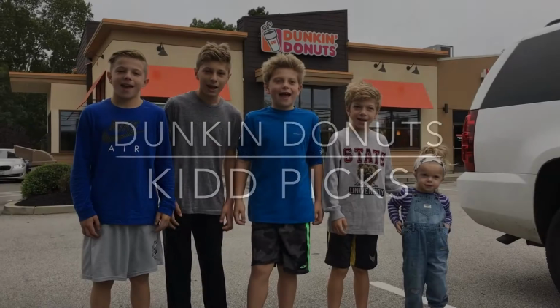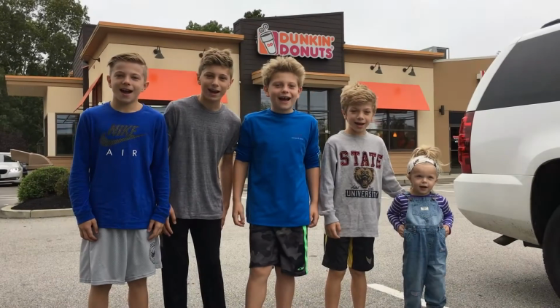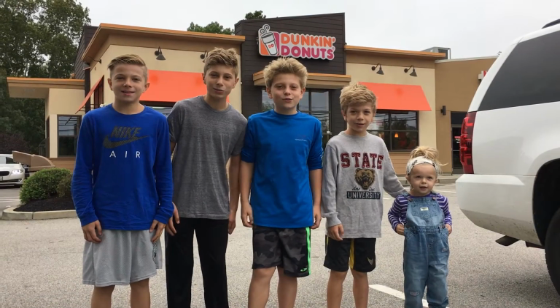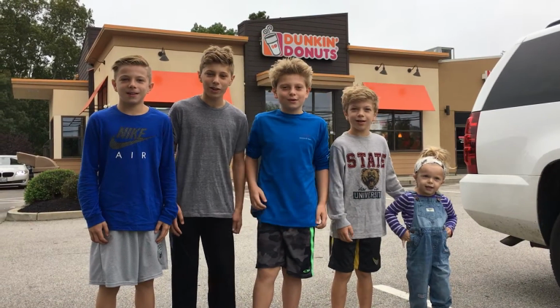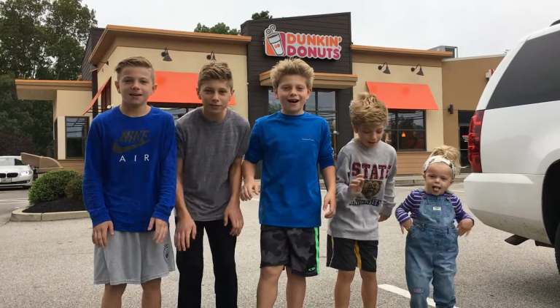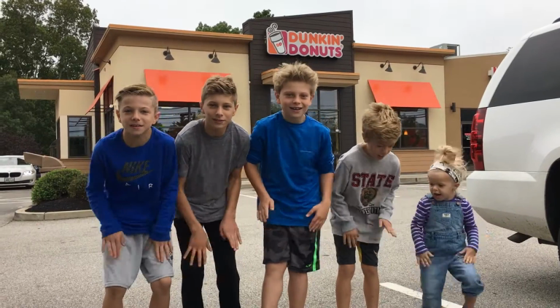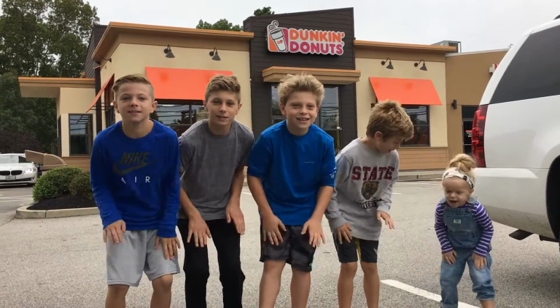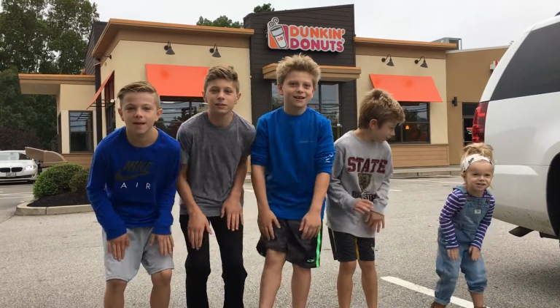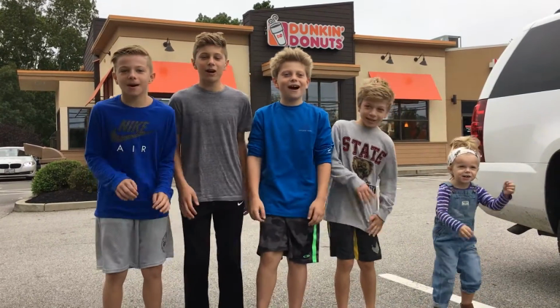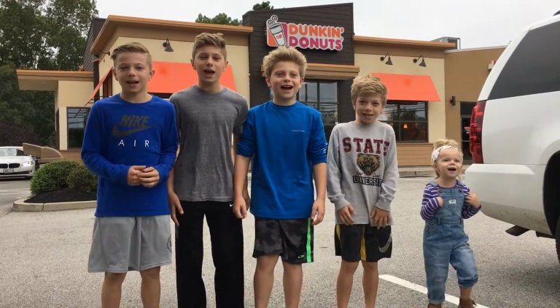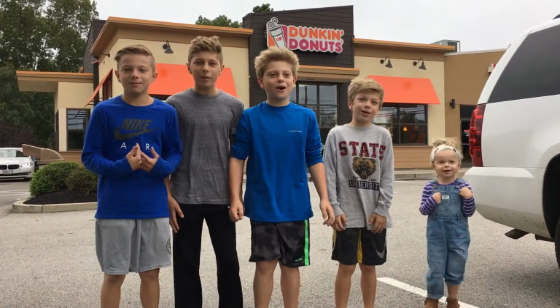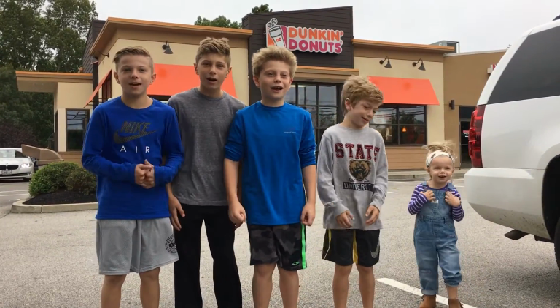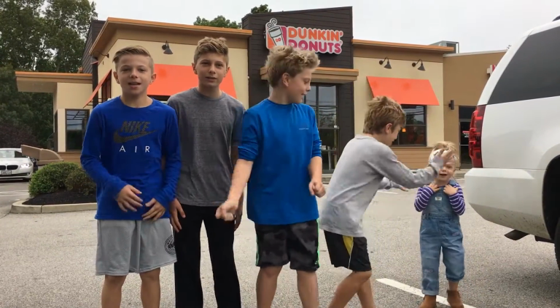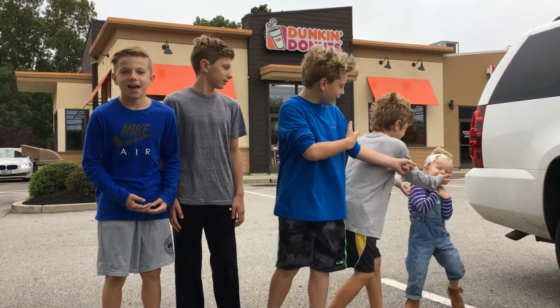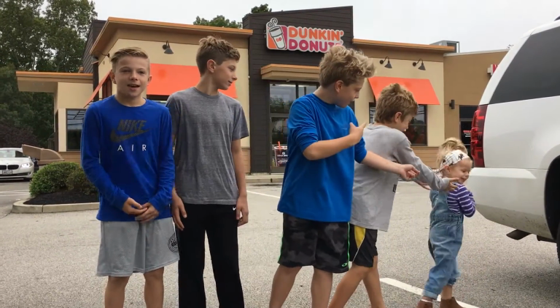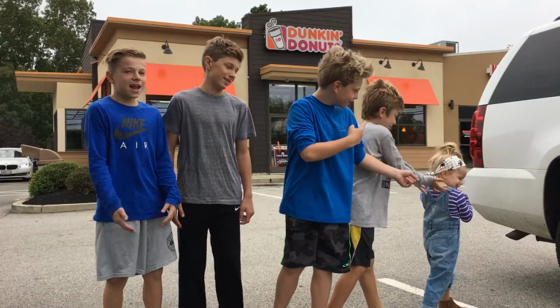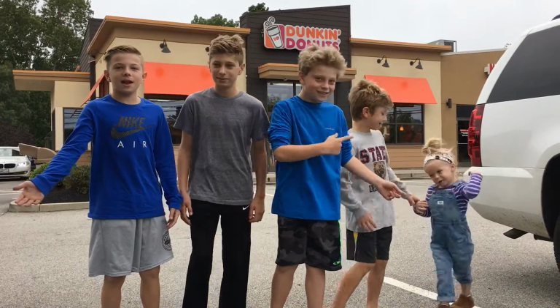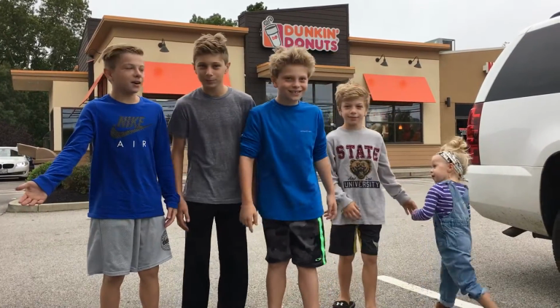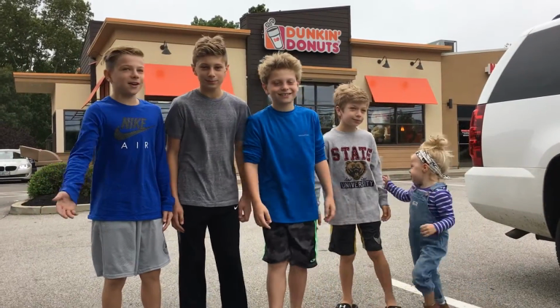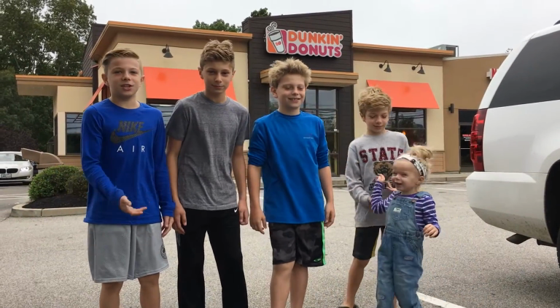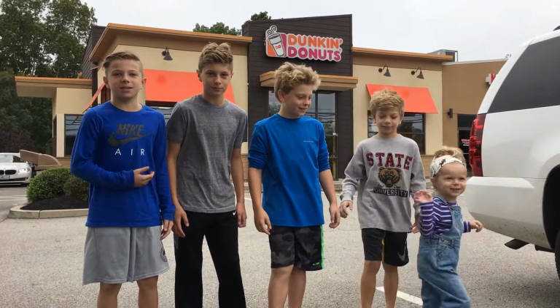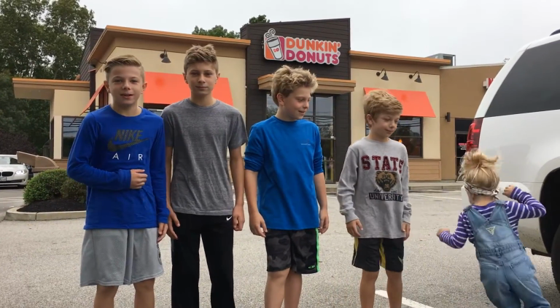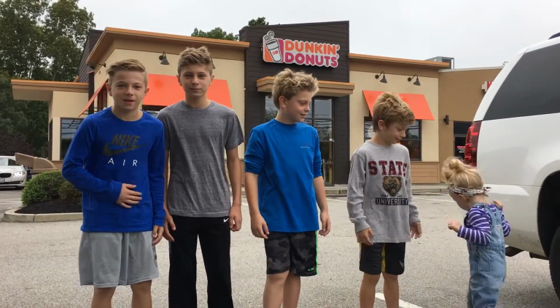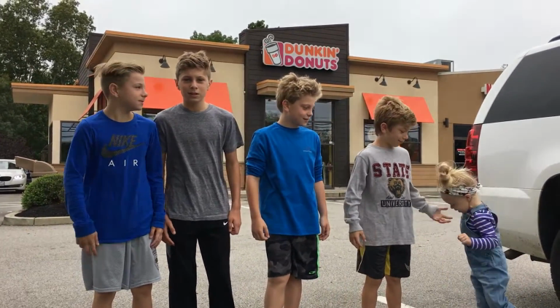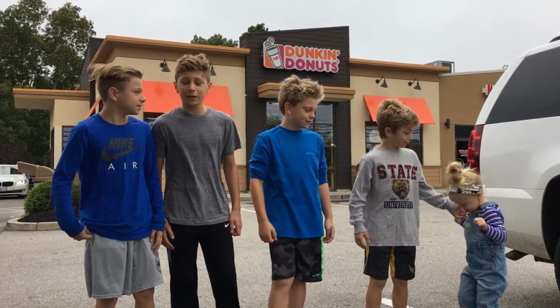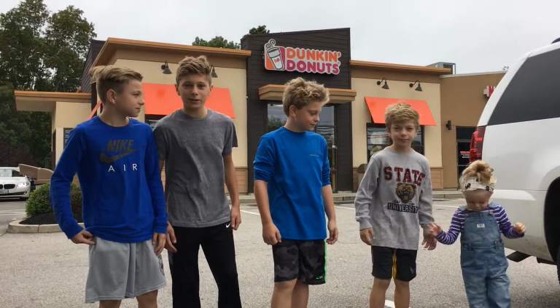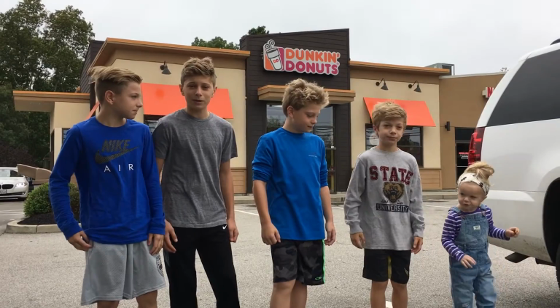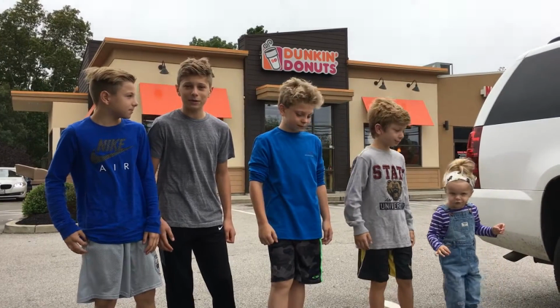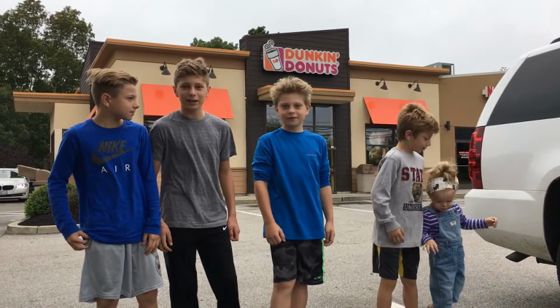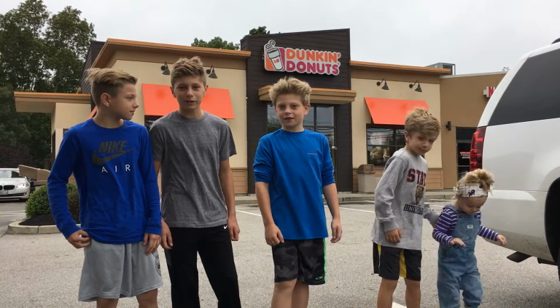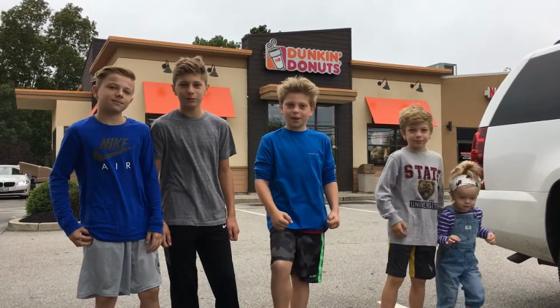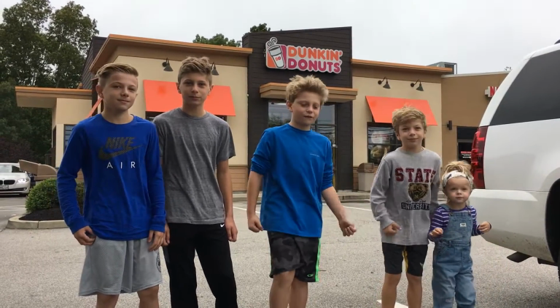Hey guys, we're the Malt Quest Boys and Girls! Today we're at Dunkin' Donuts and they just released a new kids menu. It's called Kid Picks. We're about to go inside and get some breakfast. Let's get breakfast!